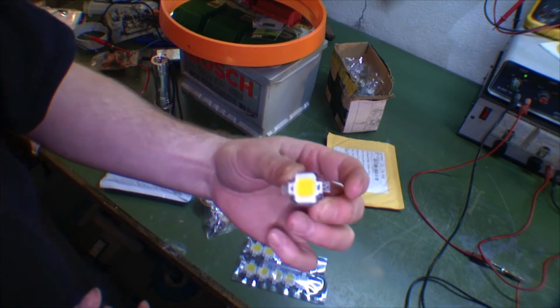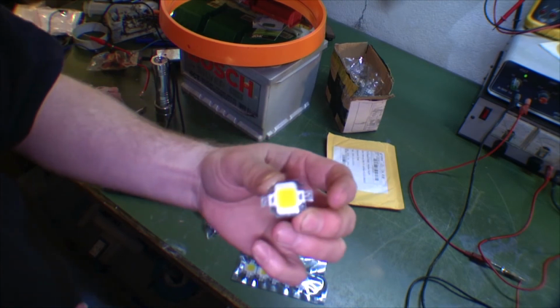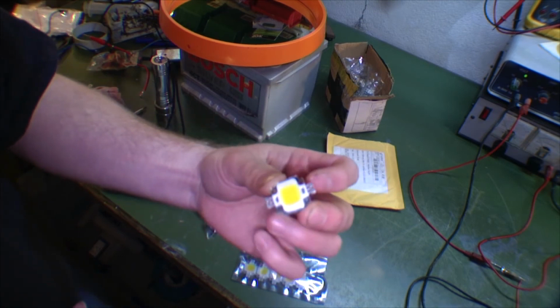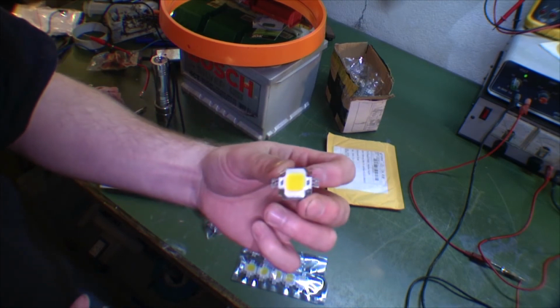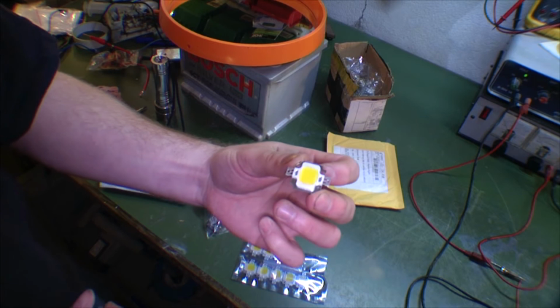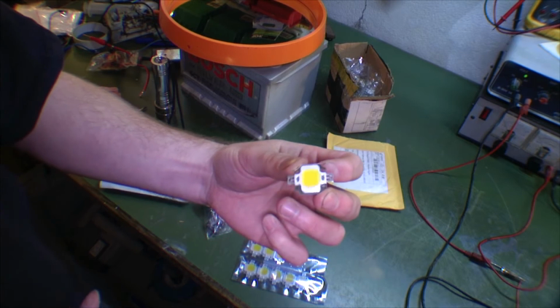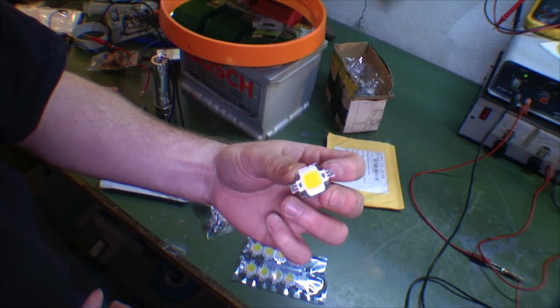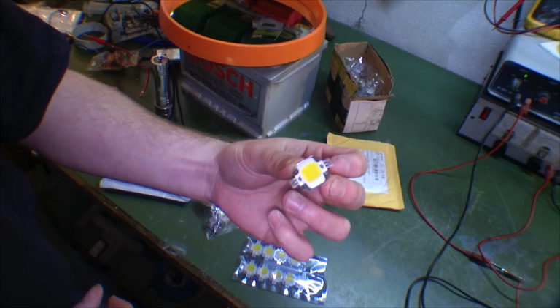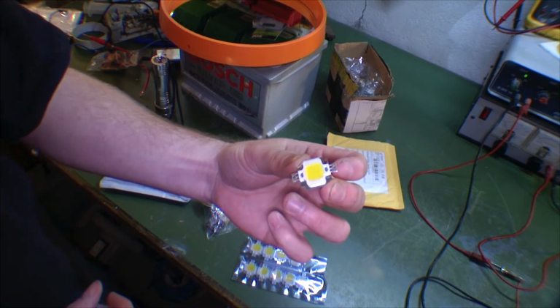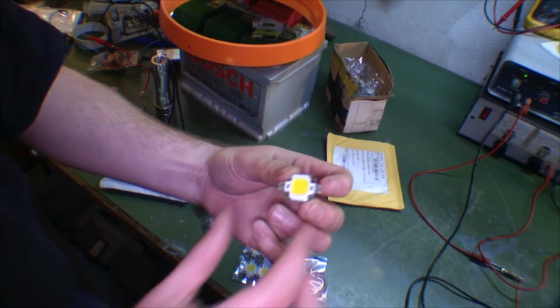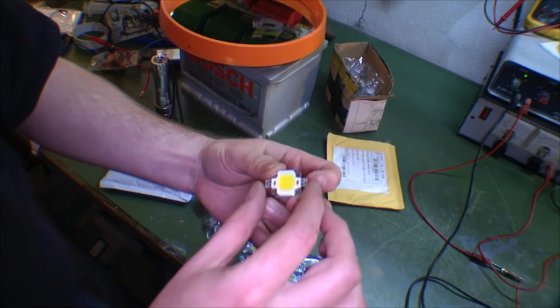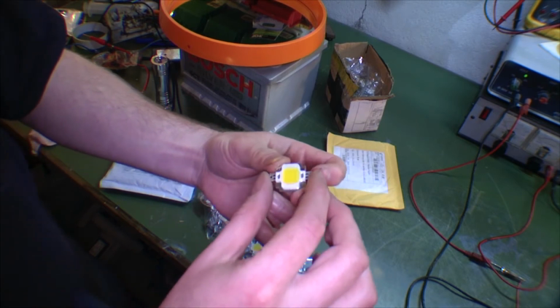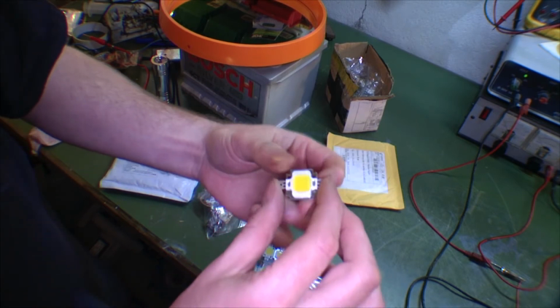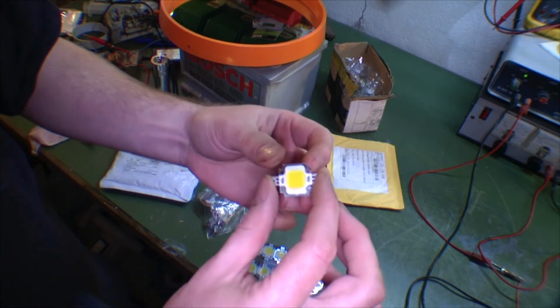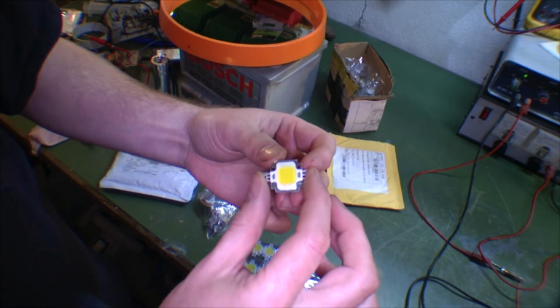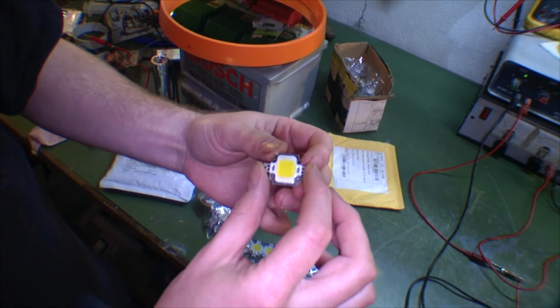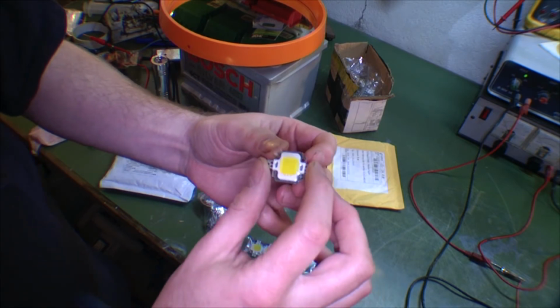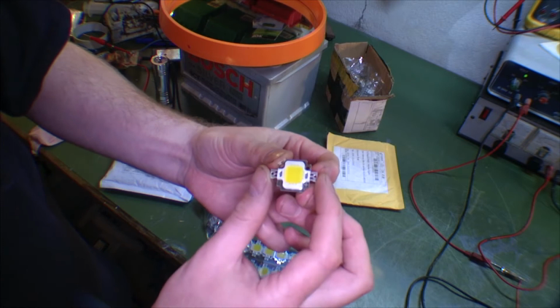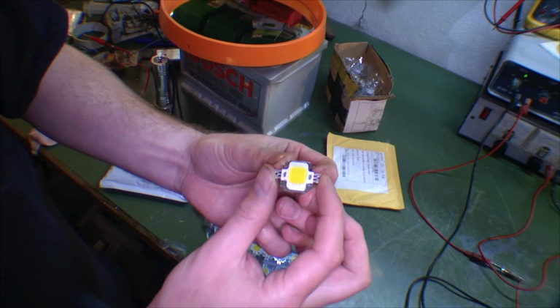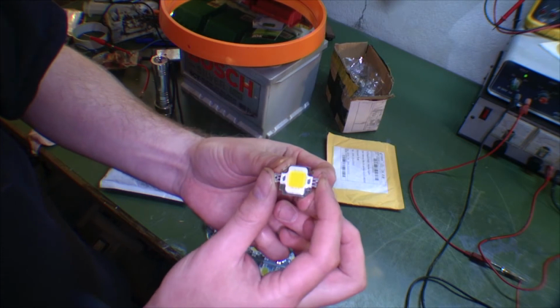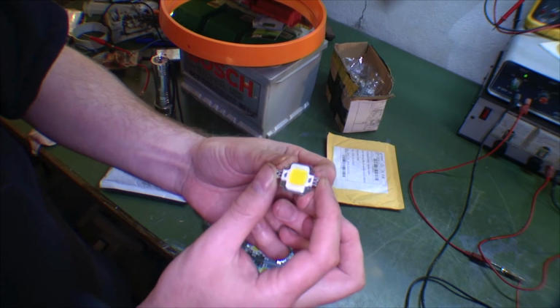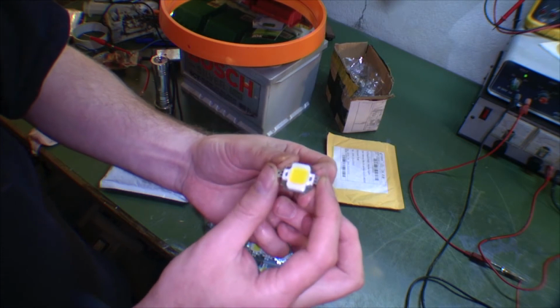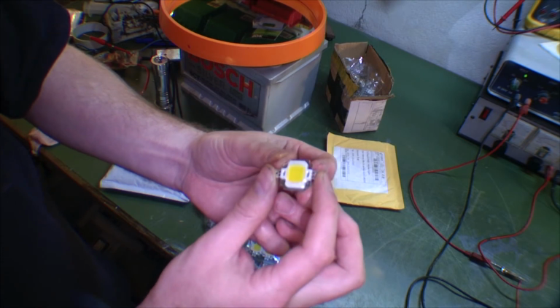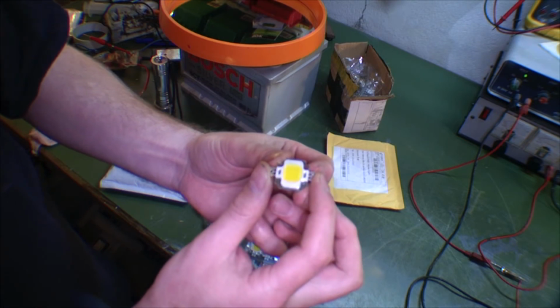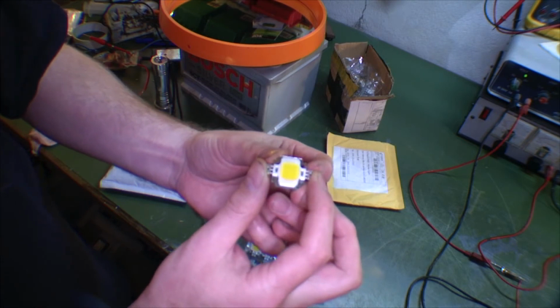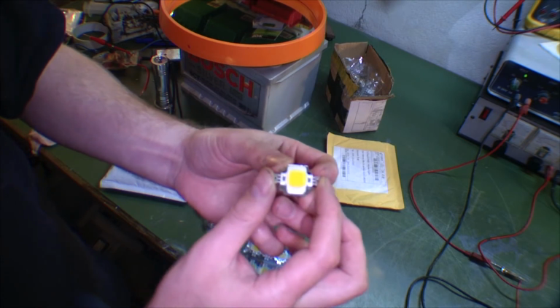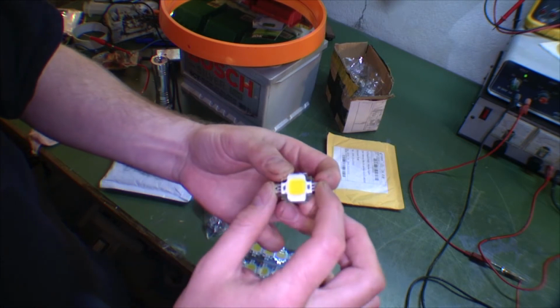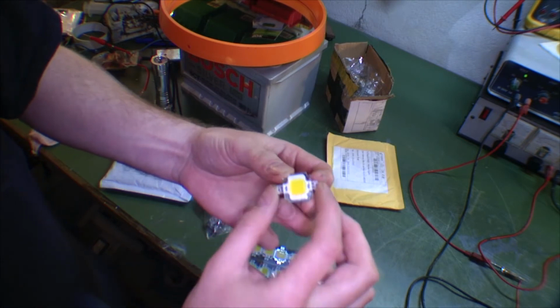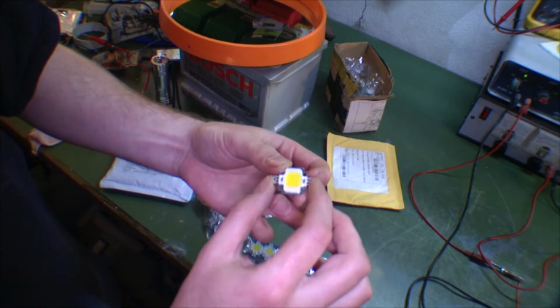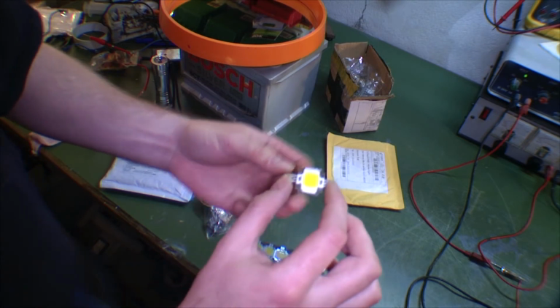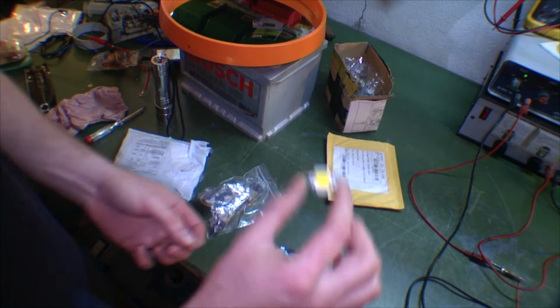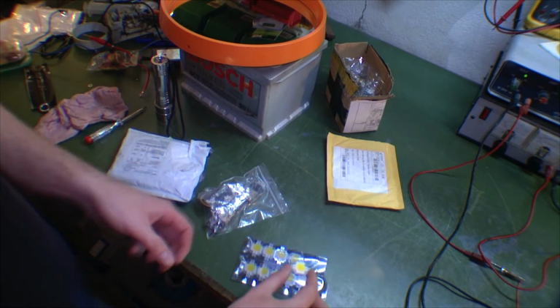They cost next to nothing — it was like 60 cents per piece. This is a 10-watt 12-volt light diode and it gives out a lot of light. We're gonna have a look at that in just a little bit.